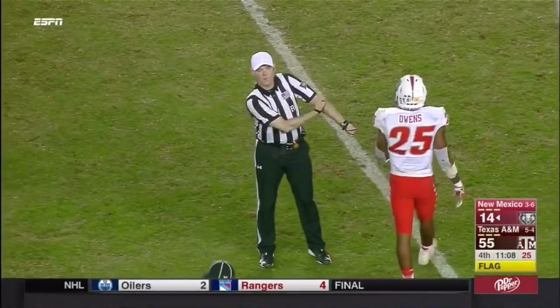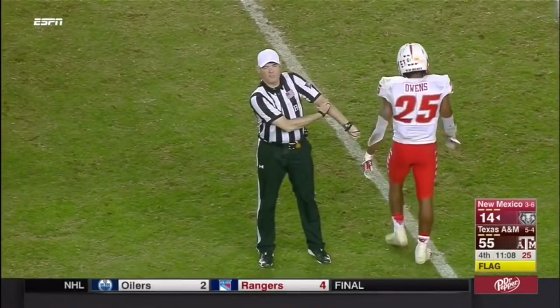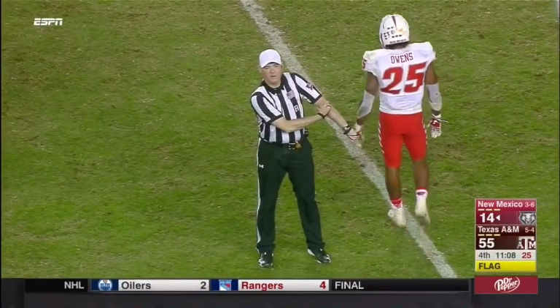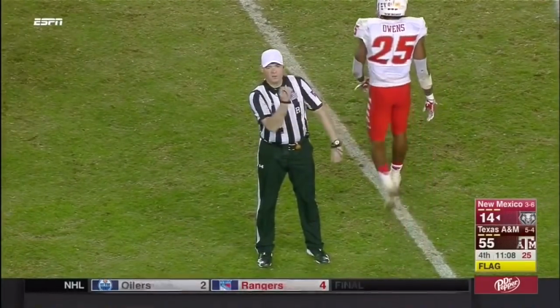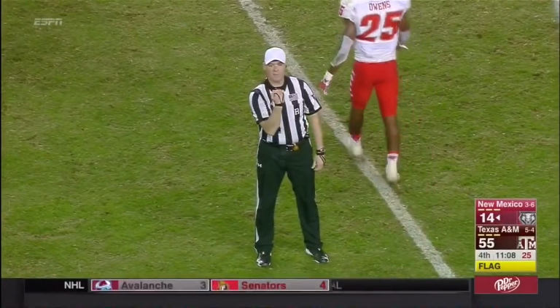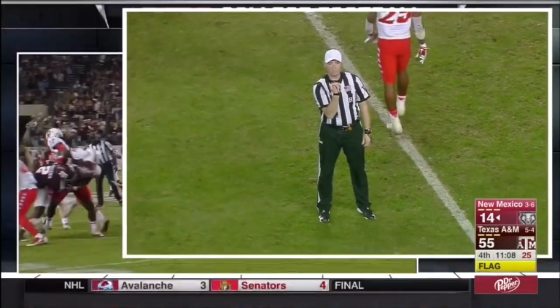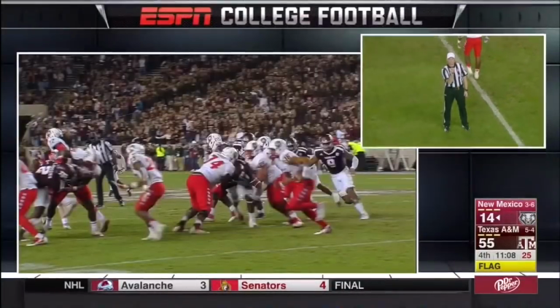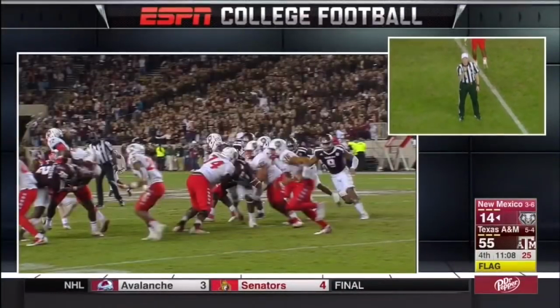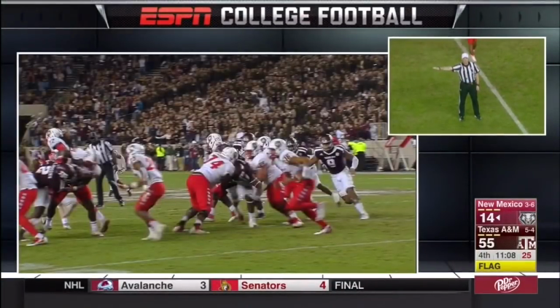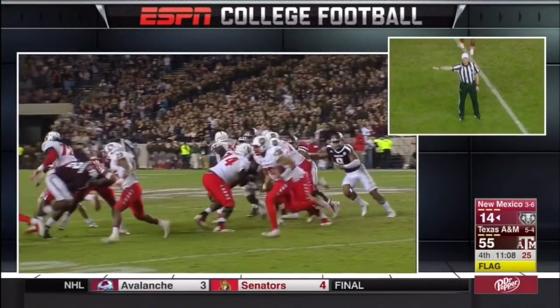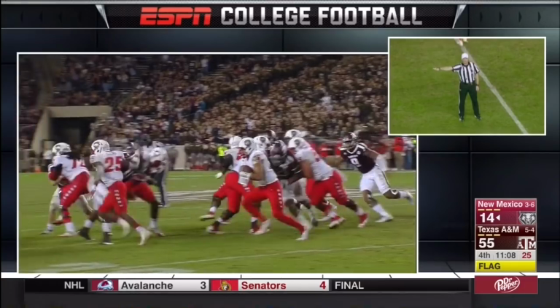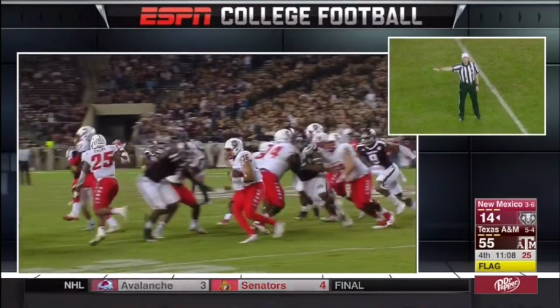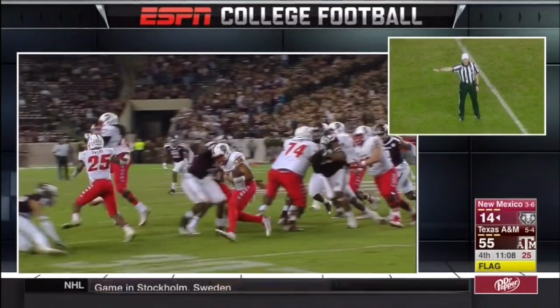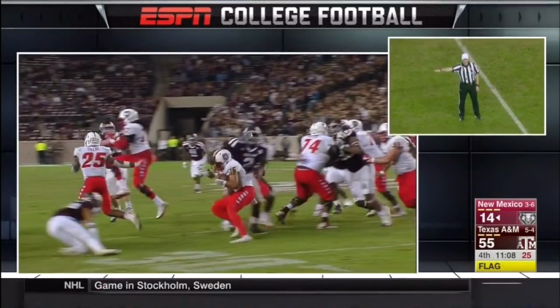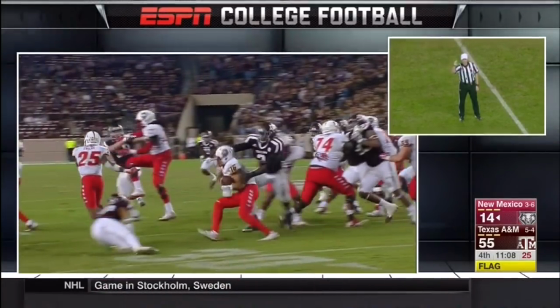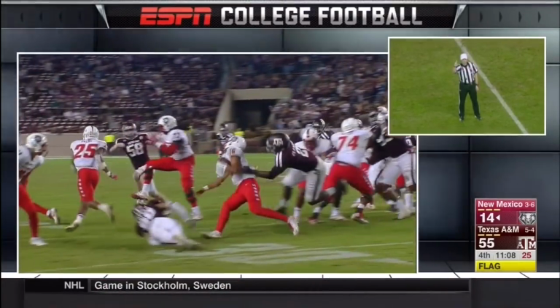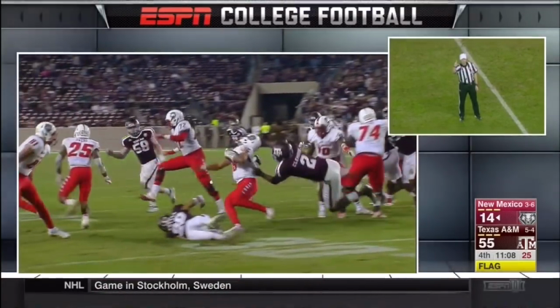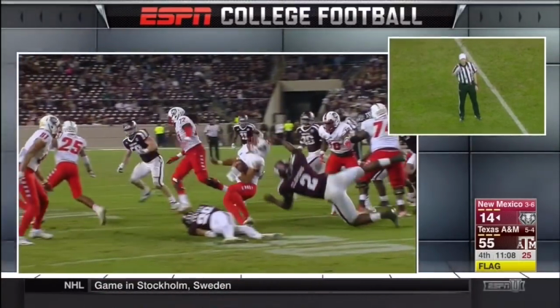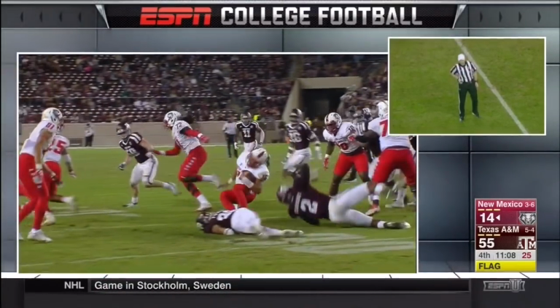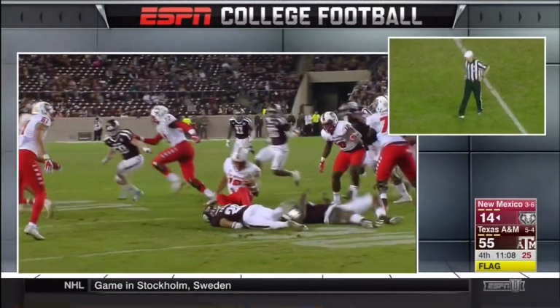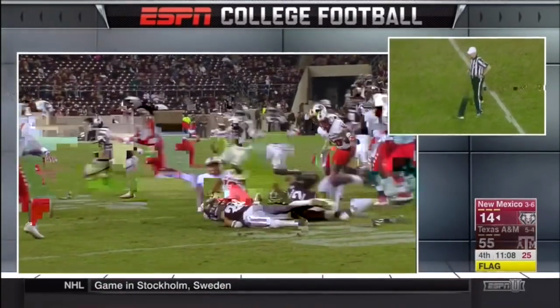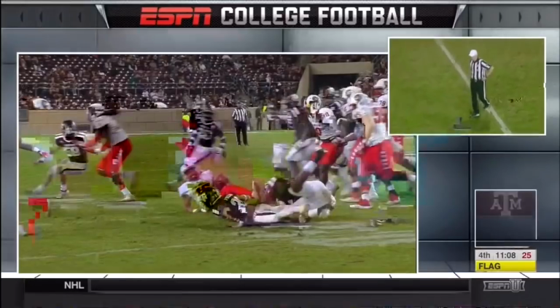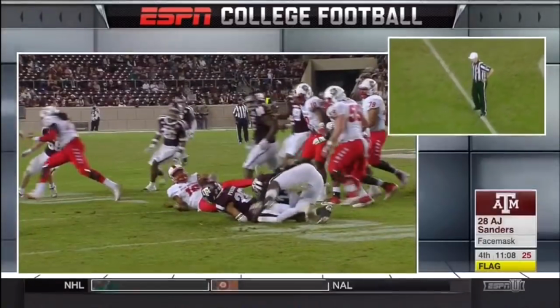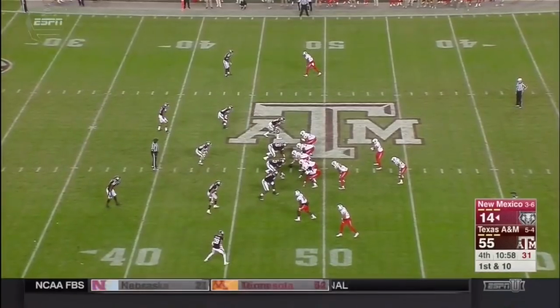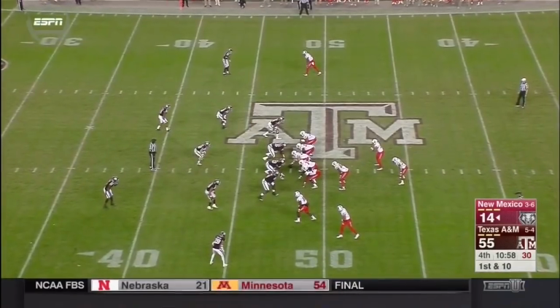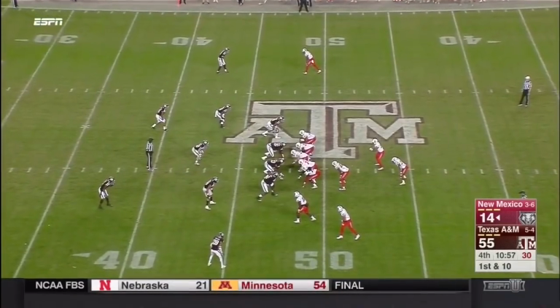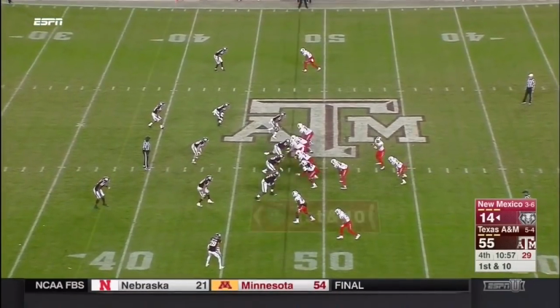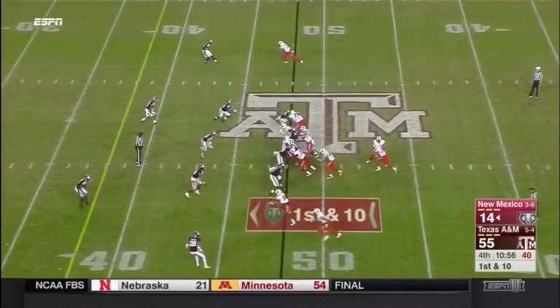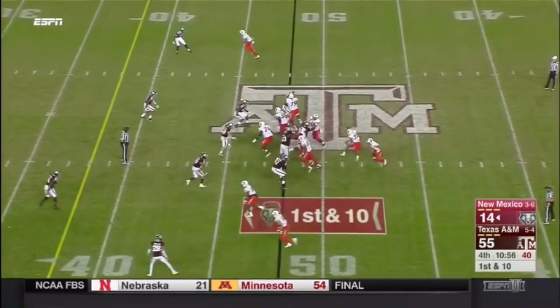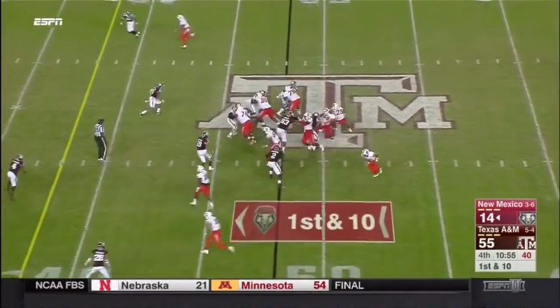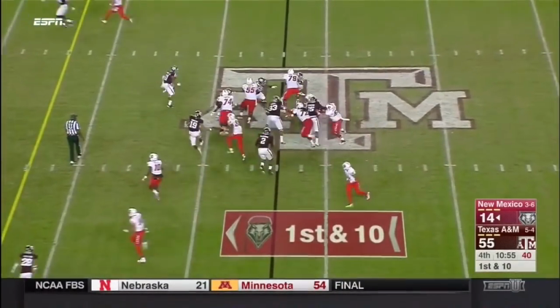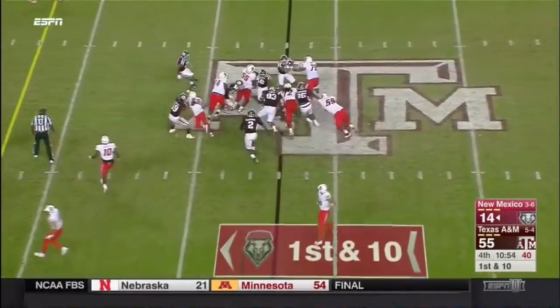Personal foul — face mask, number 28, defense, 15-yard penalty, first down. Outside the one drive is half — it's been tough.